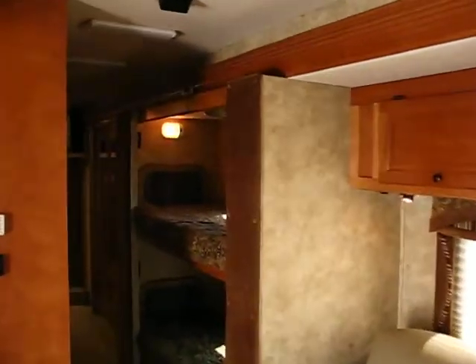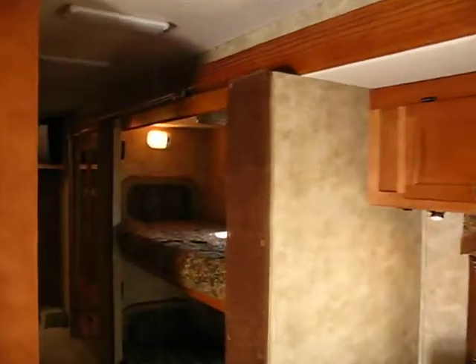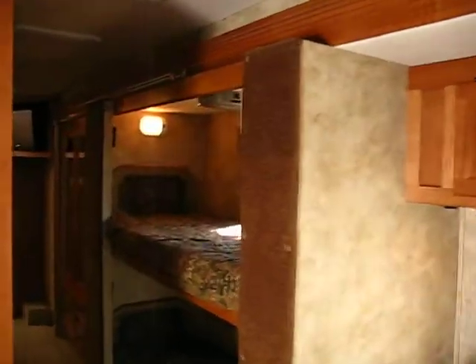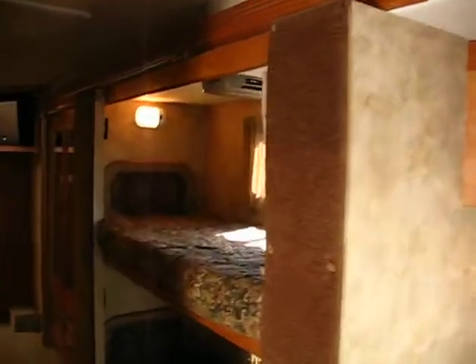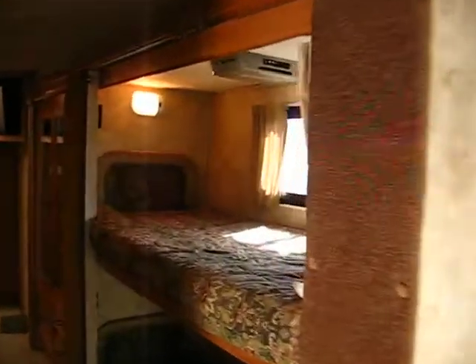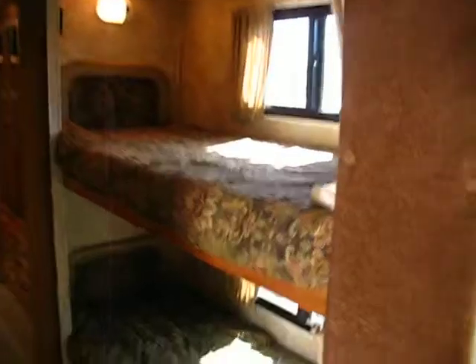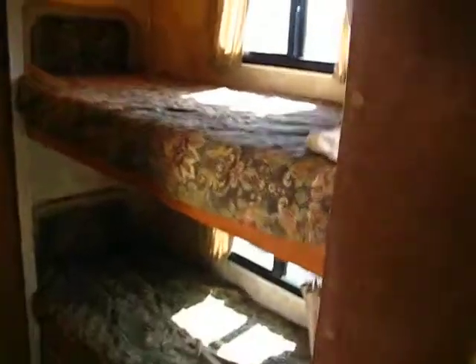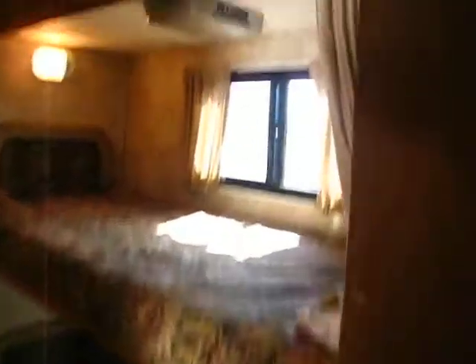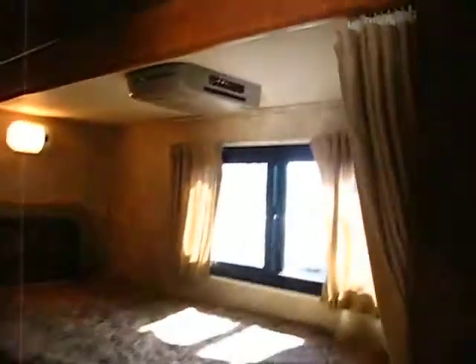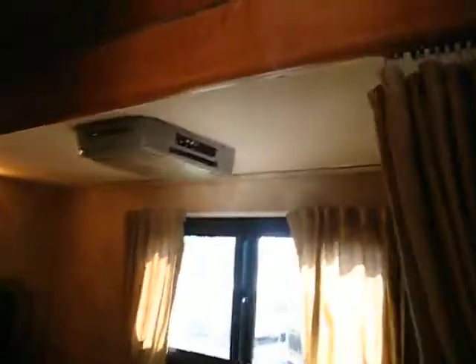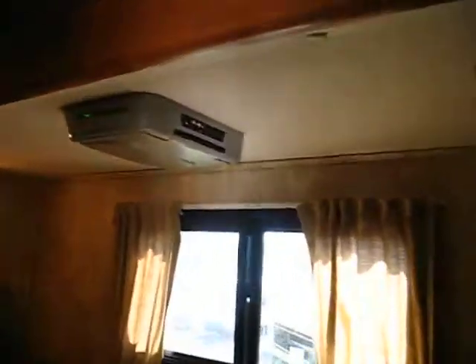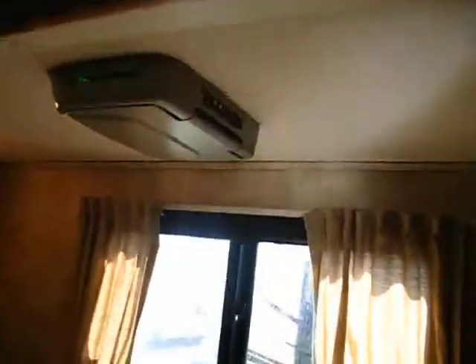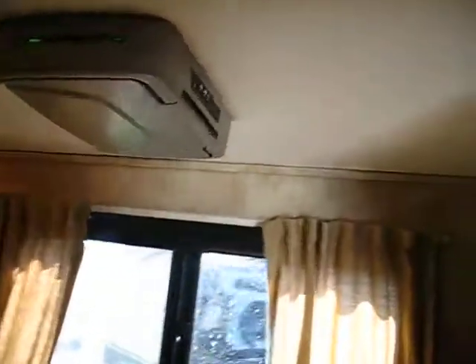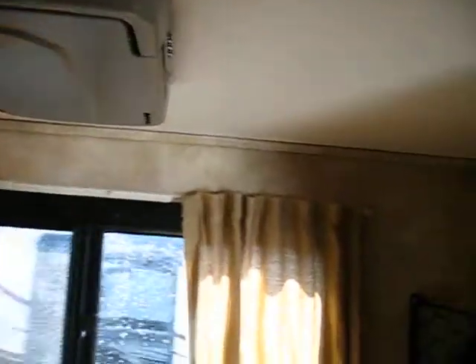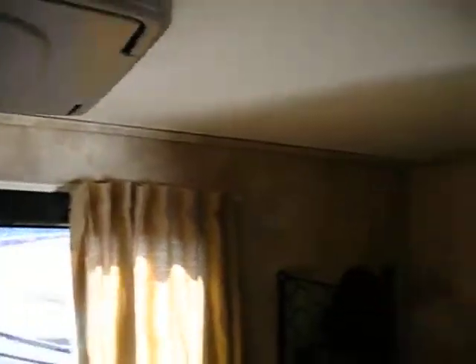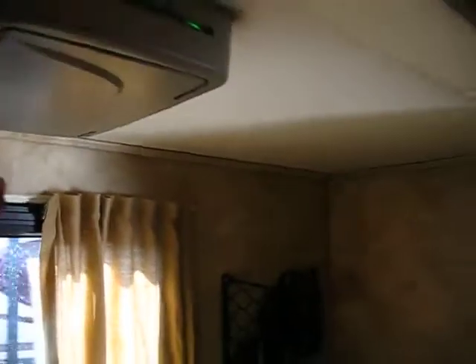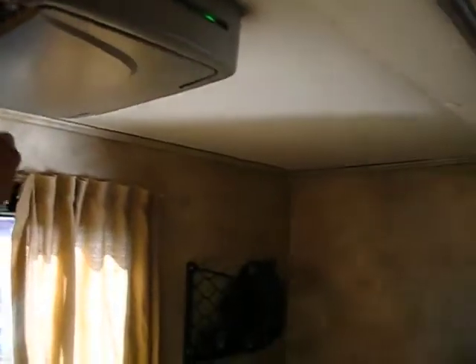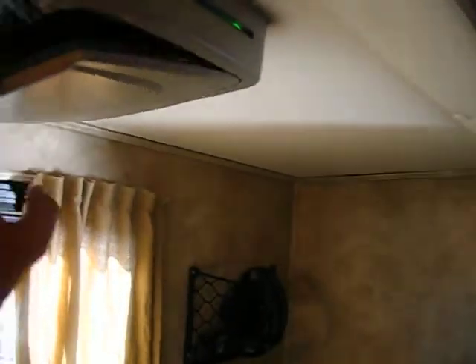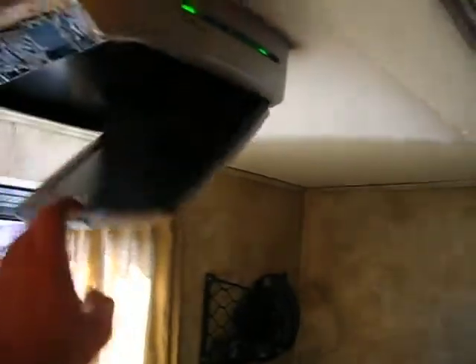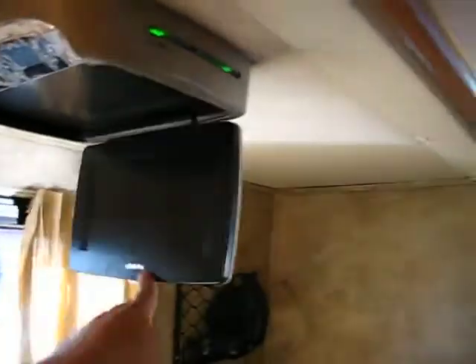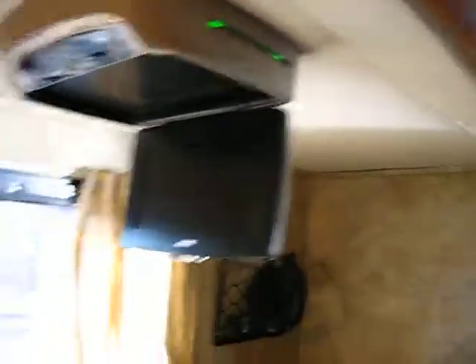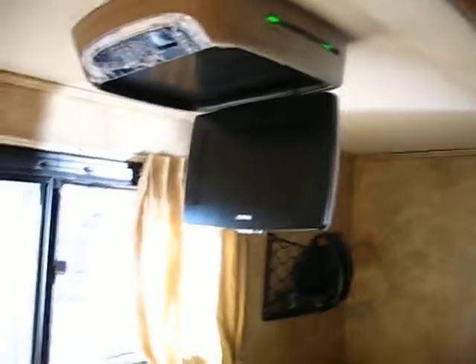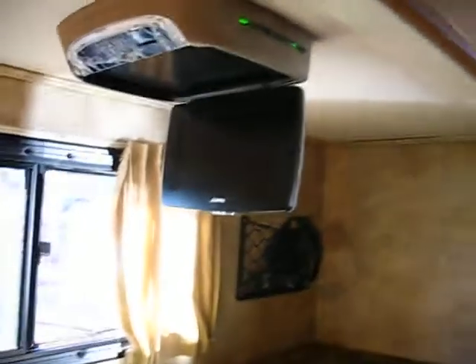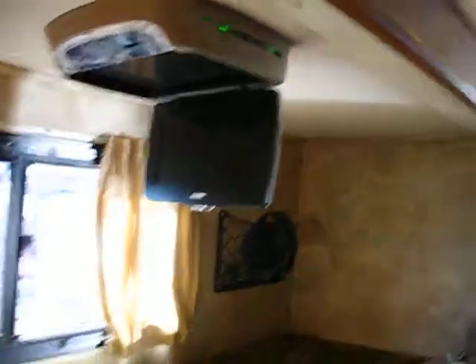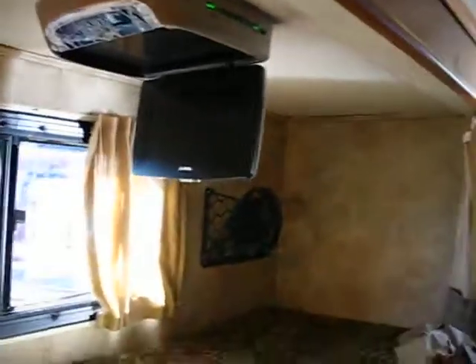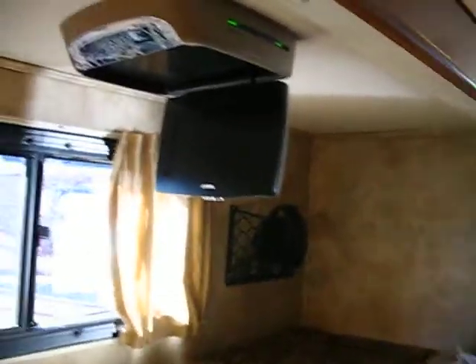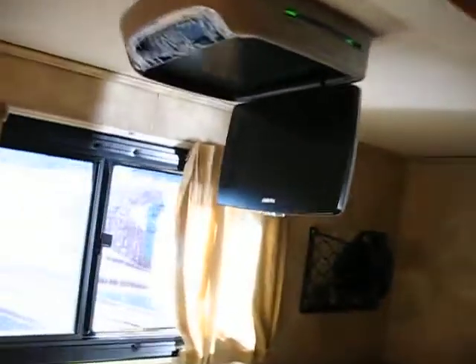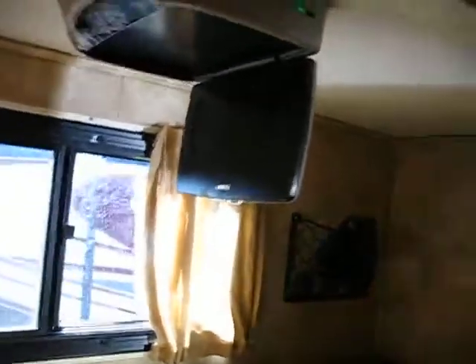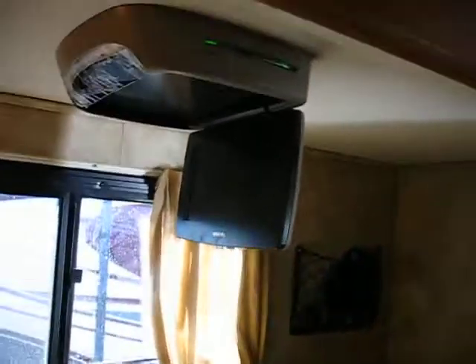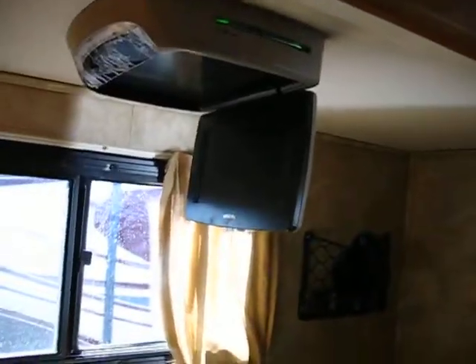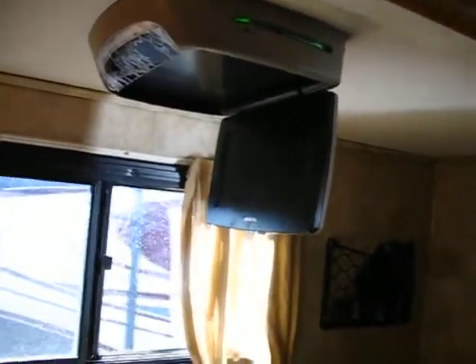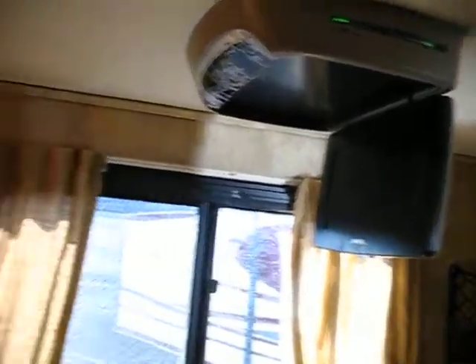Bunk beds here — each of them do have a little DVD player. And a reading light that's actually on the DVD player.